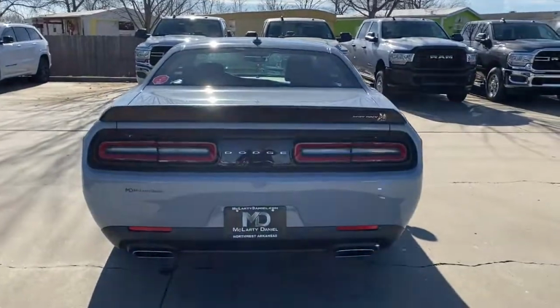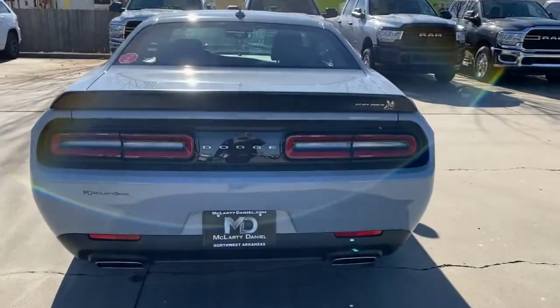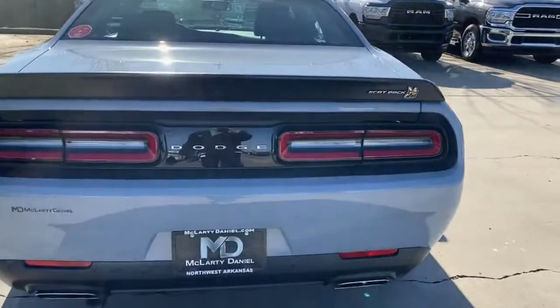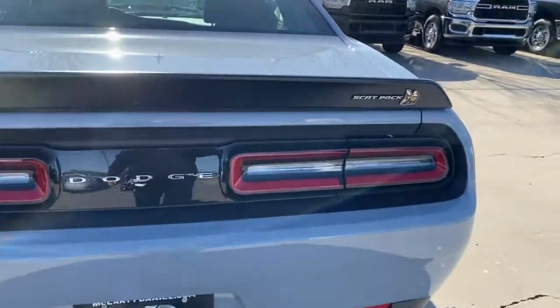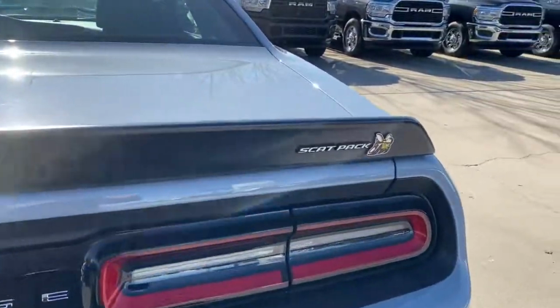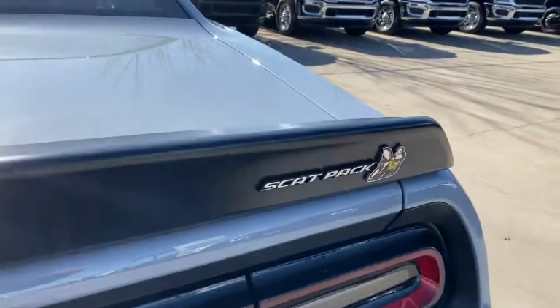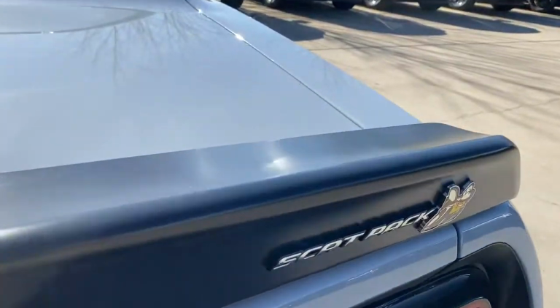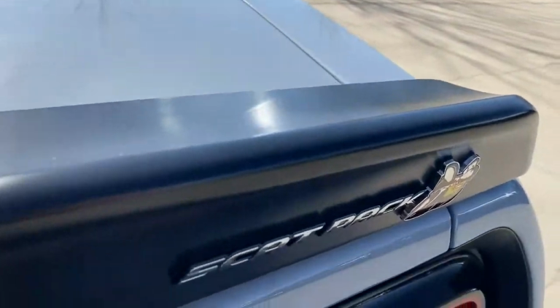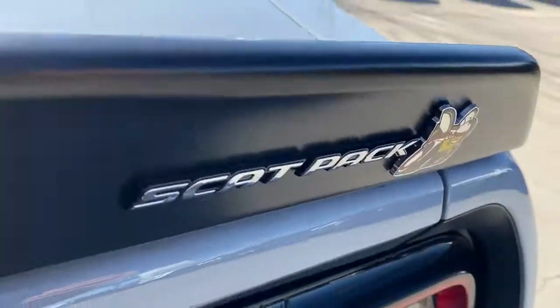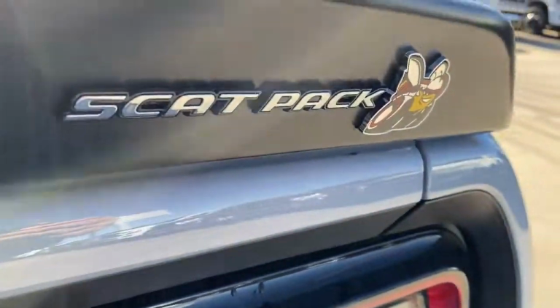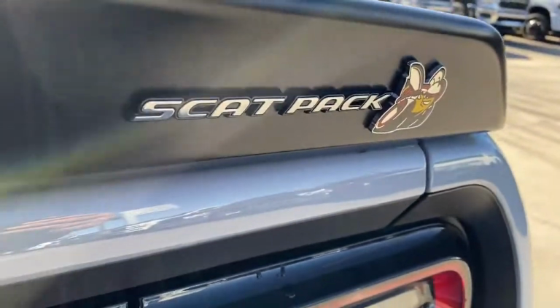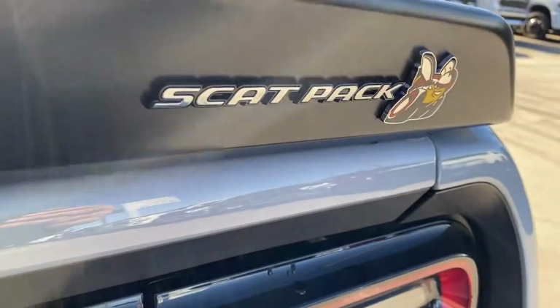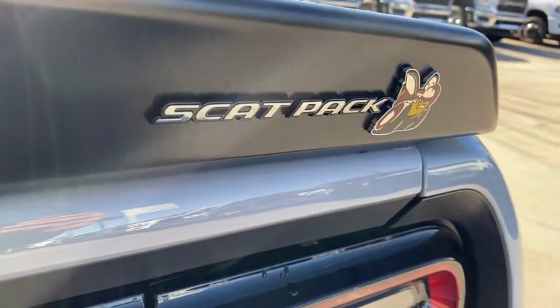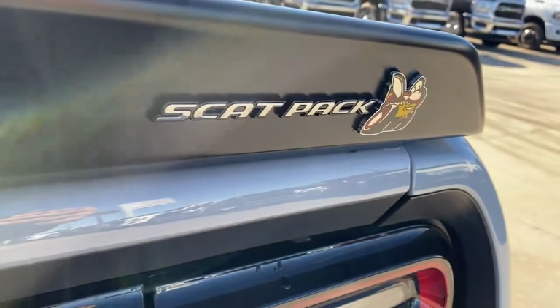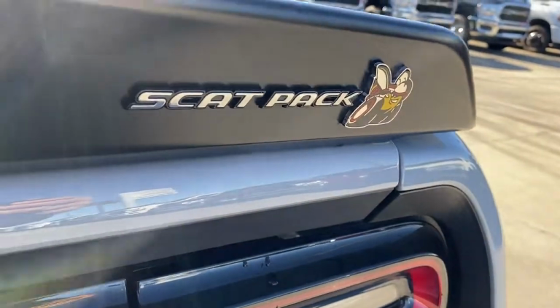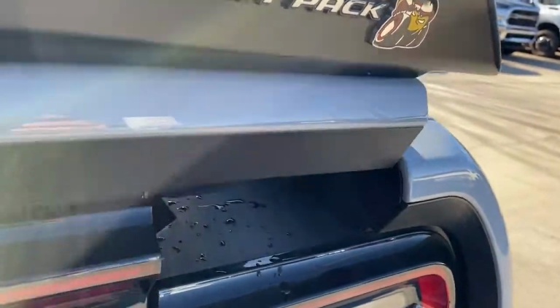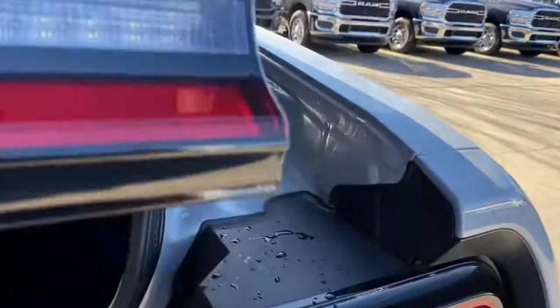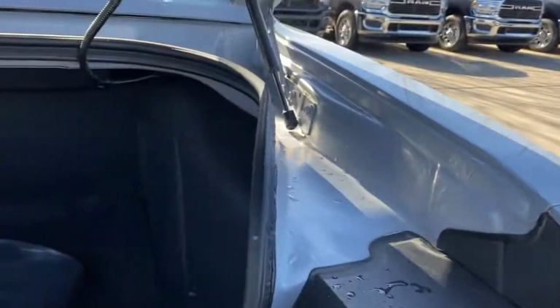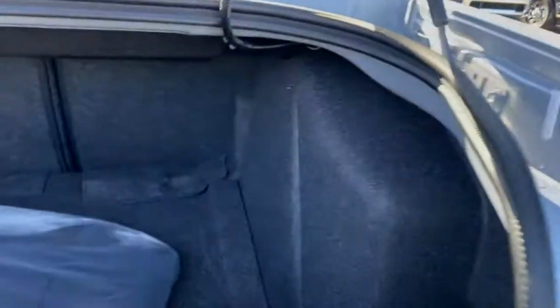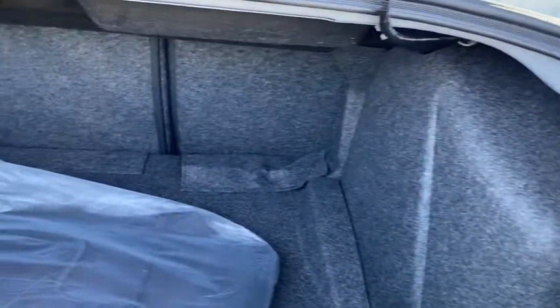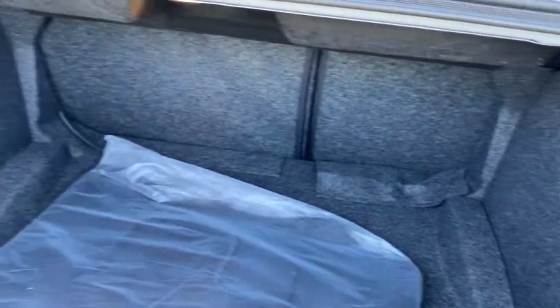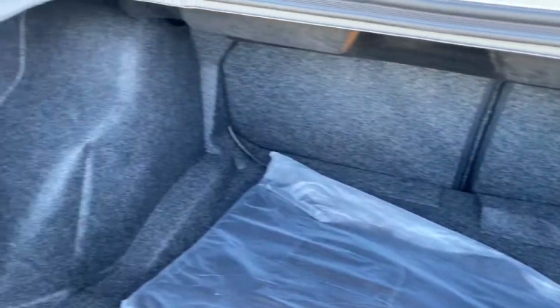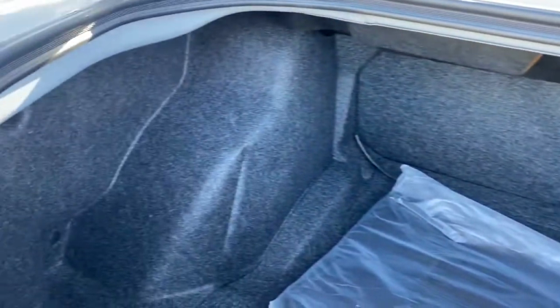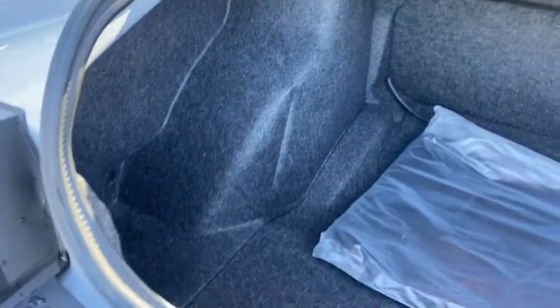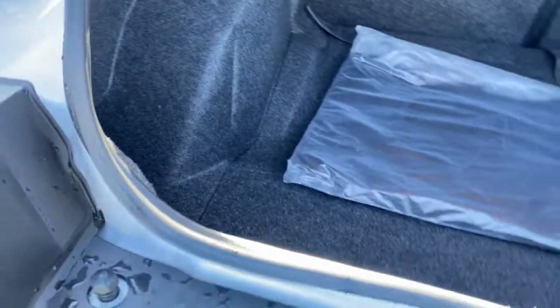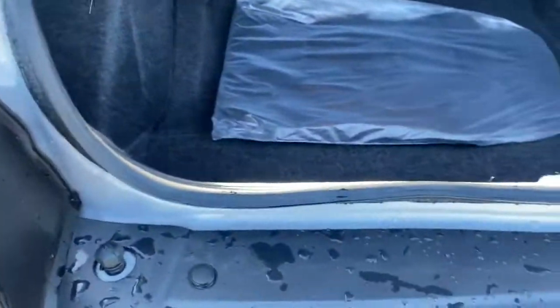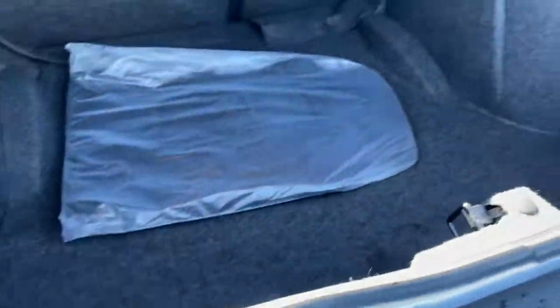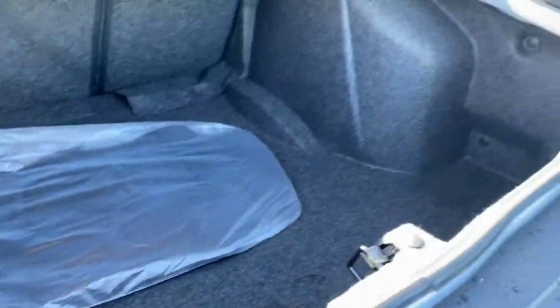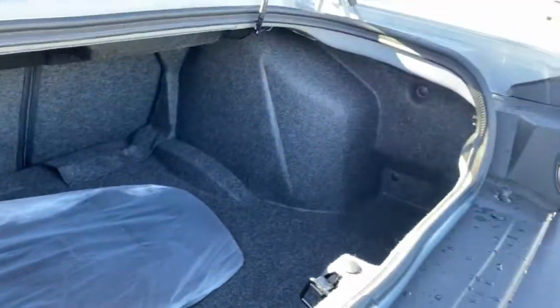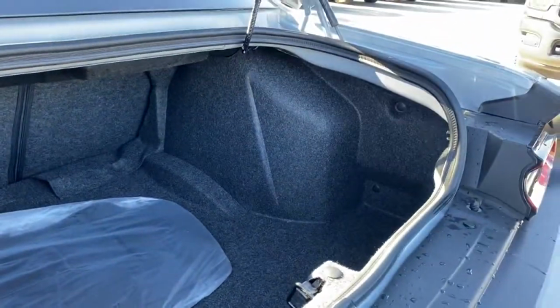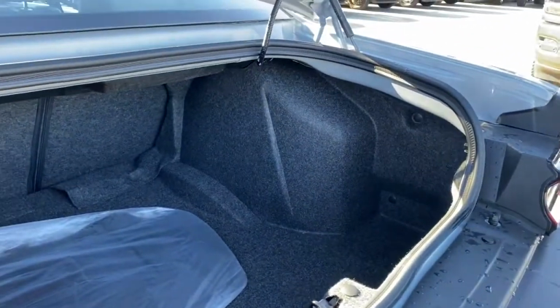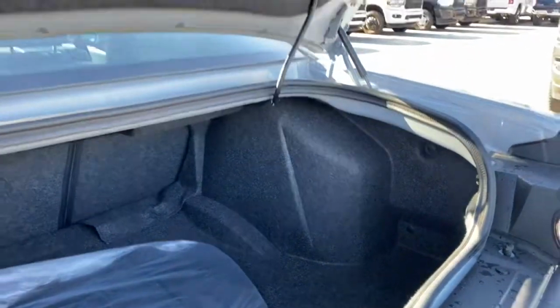These are just some of the great options this vehicle comes with: Bluetooth, electronic stability control, trip computer, power windows, bucket seats, four-wheel disc brakes, and power steering.